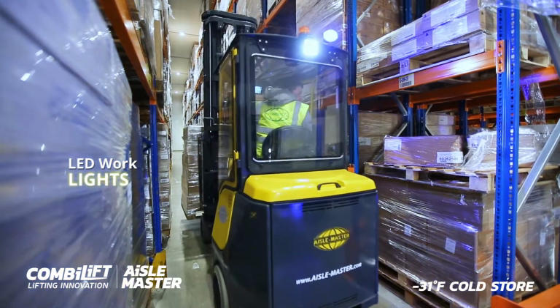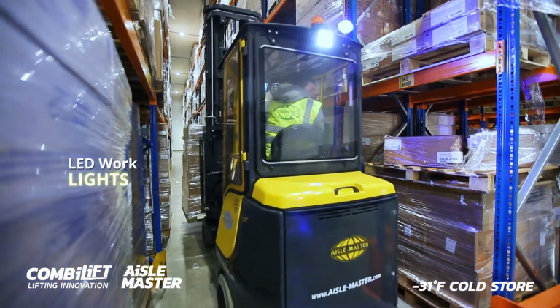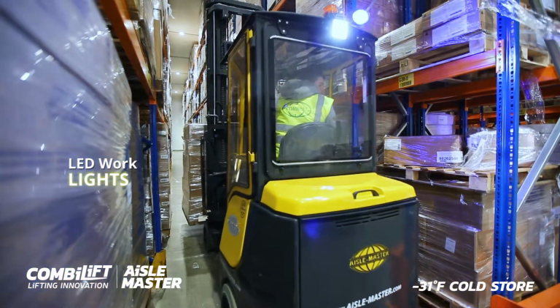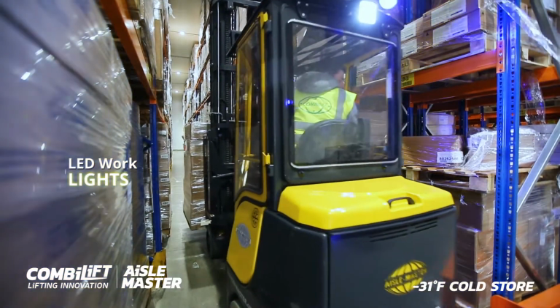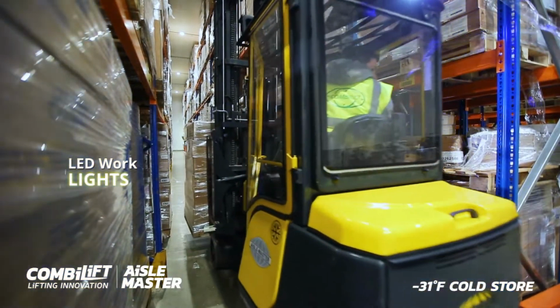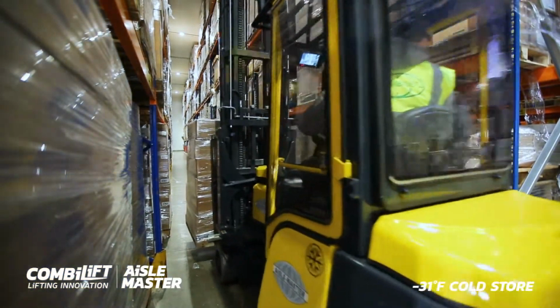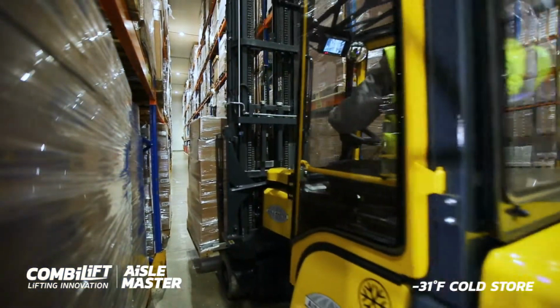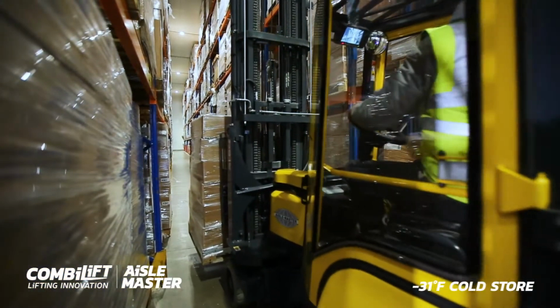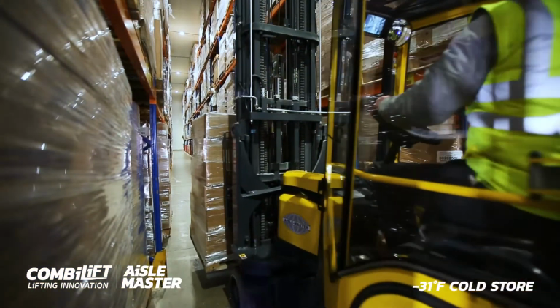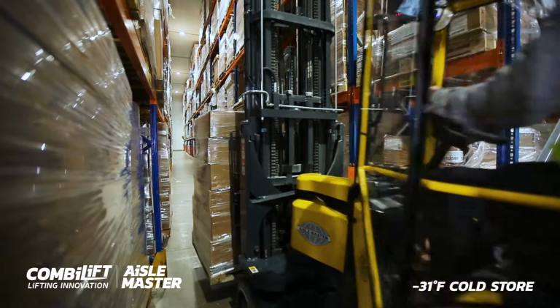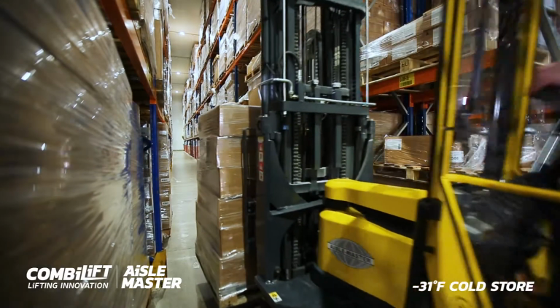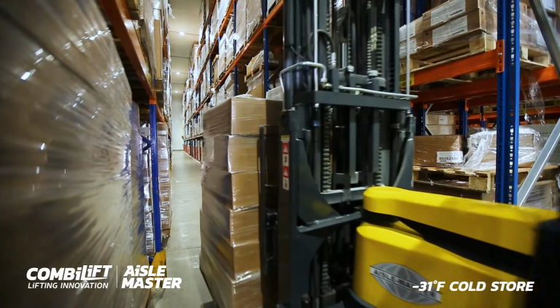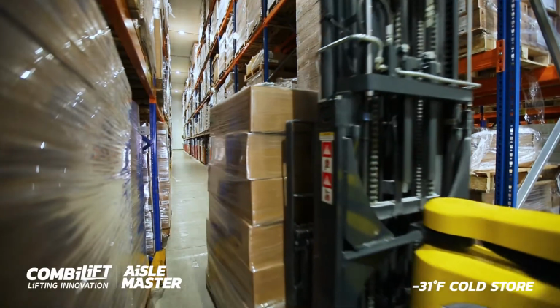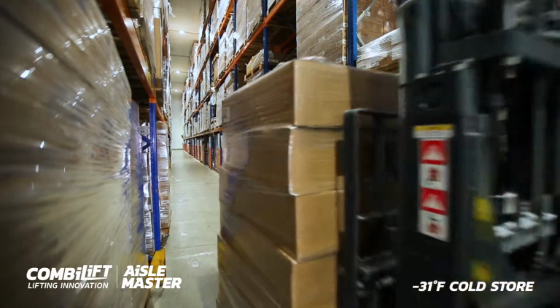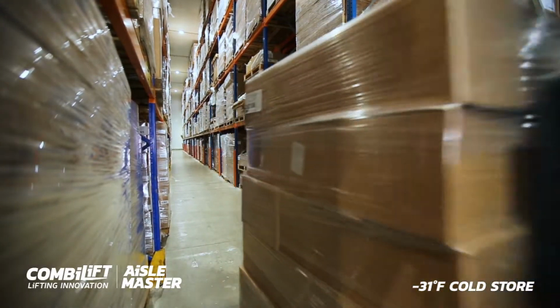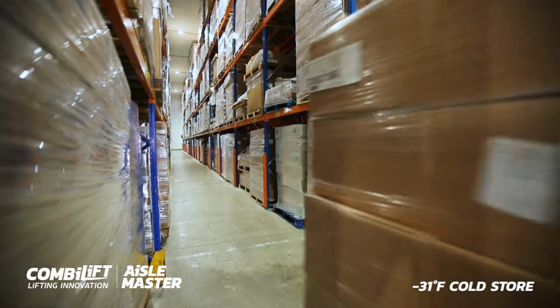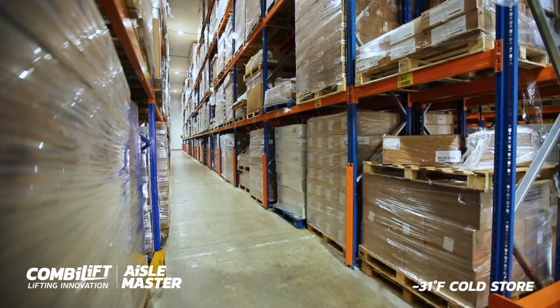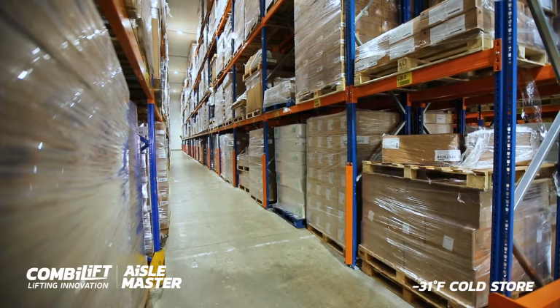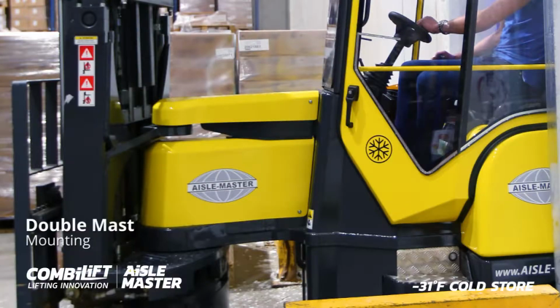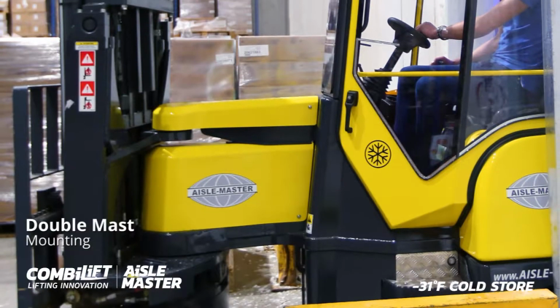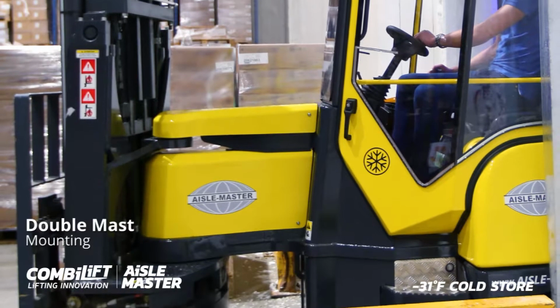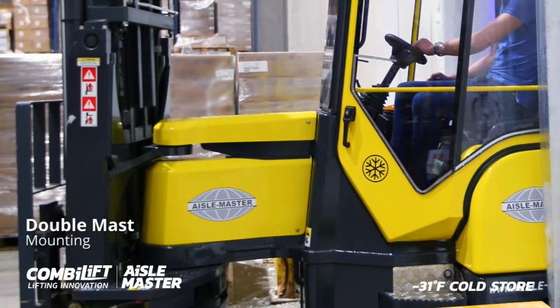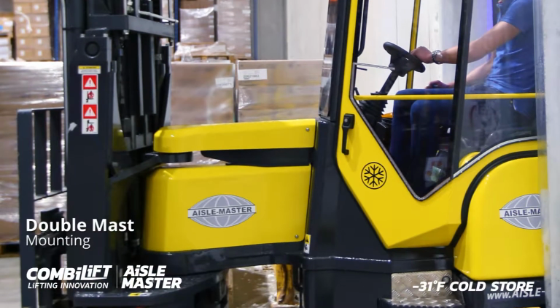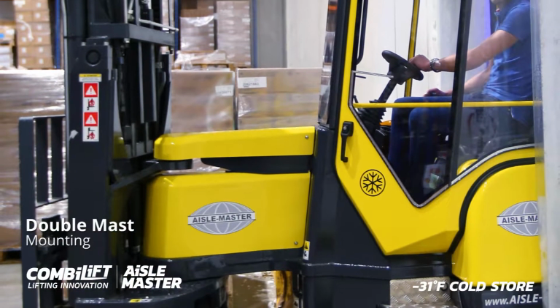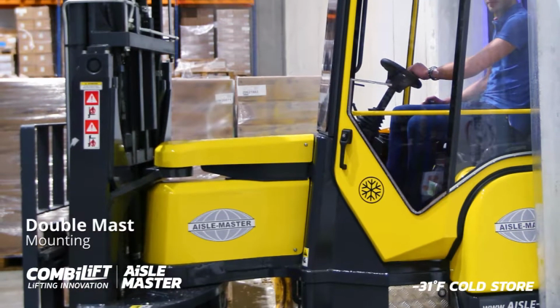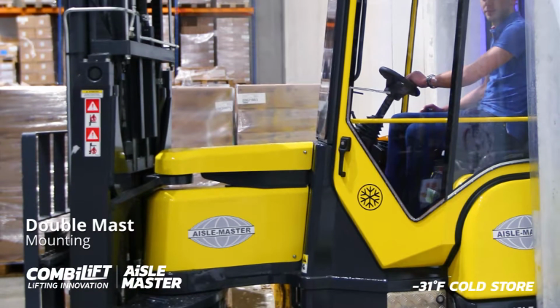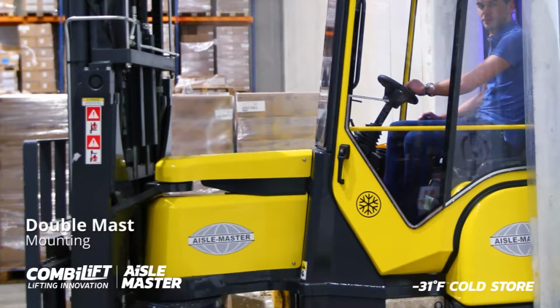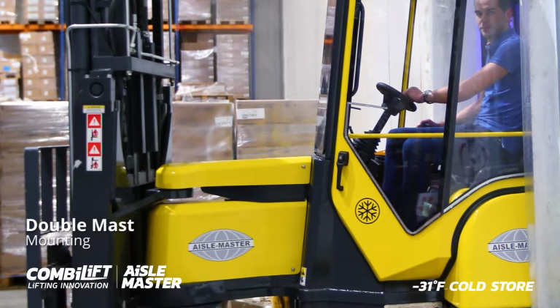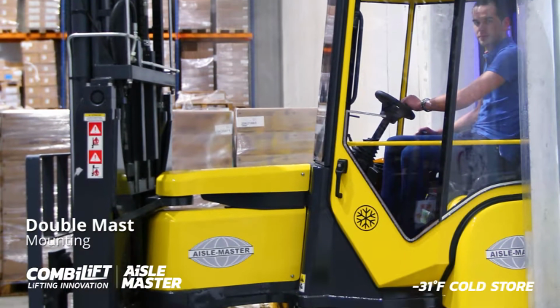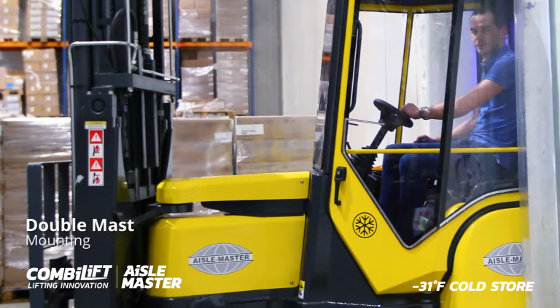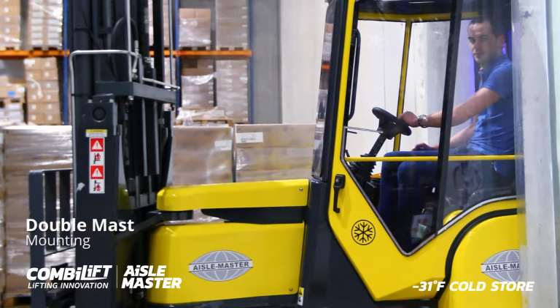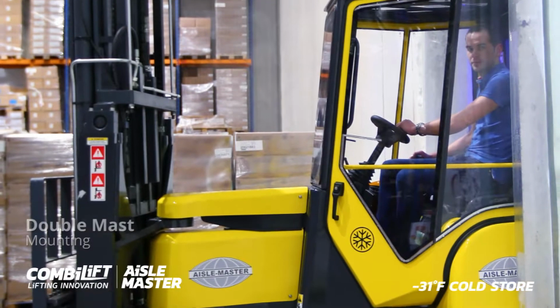Our warning blue spot is an optional extra. Unlike most forklifts, Aisle Master has introduced double mast mounting points and heavier mast sections, reducing flex and sway at height.